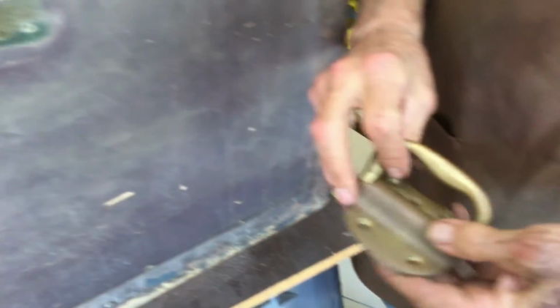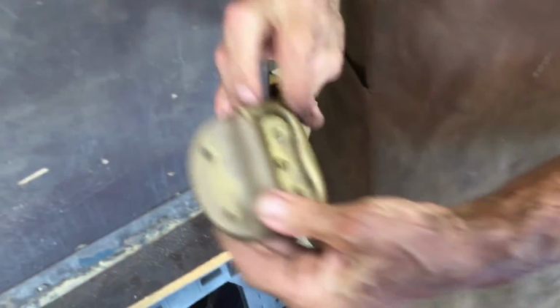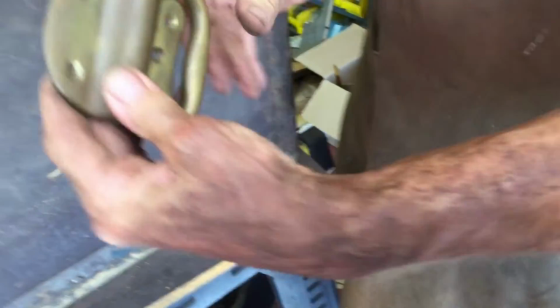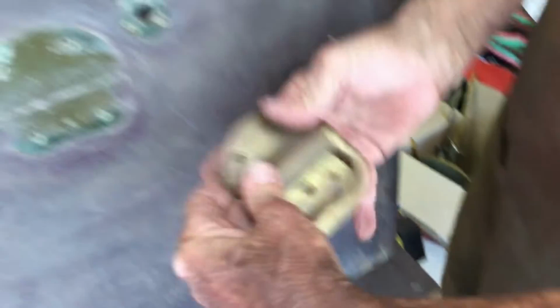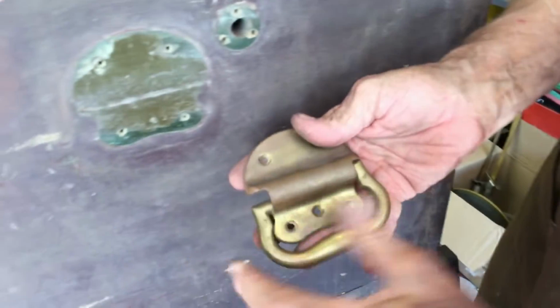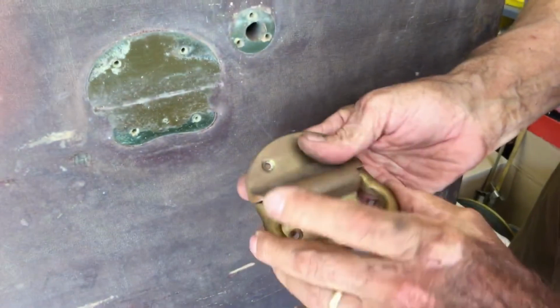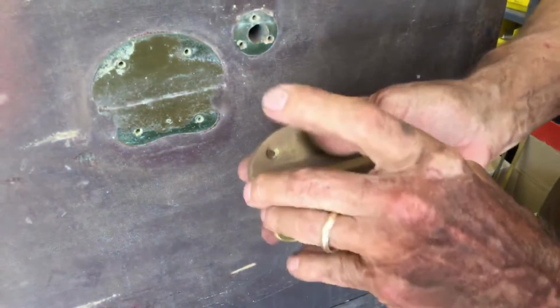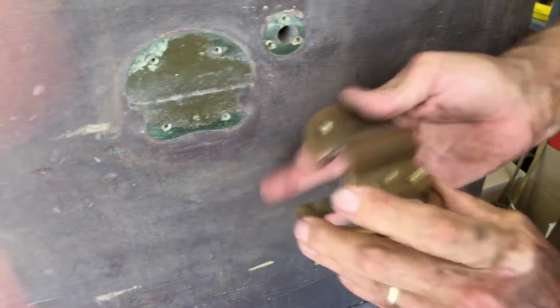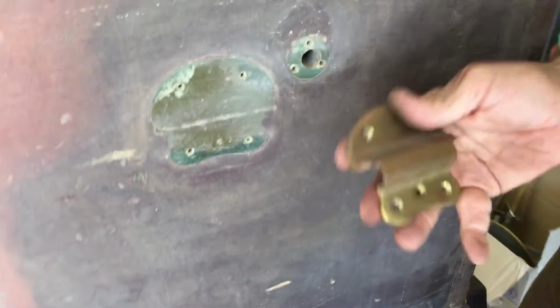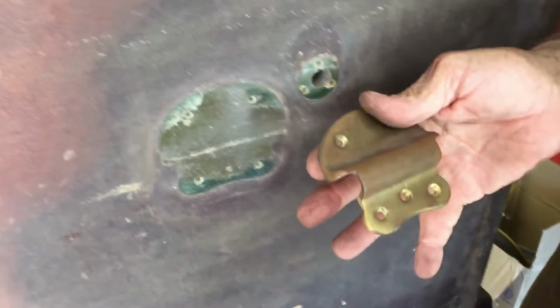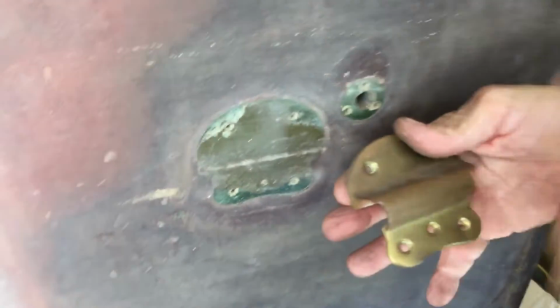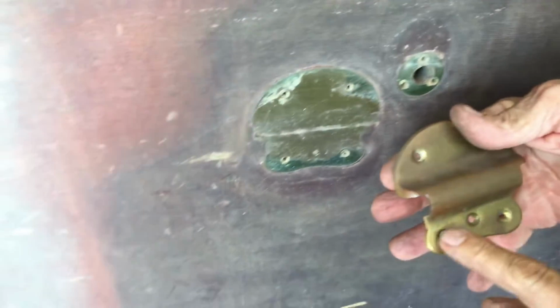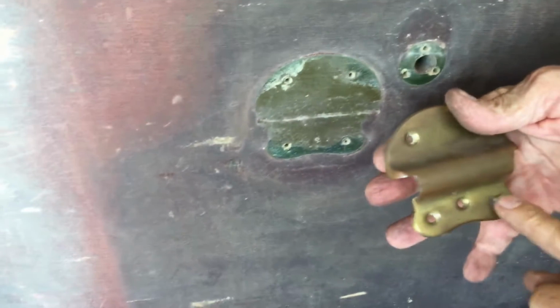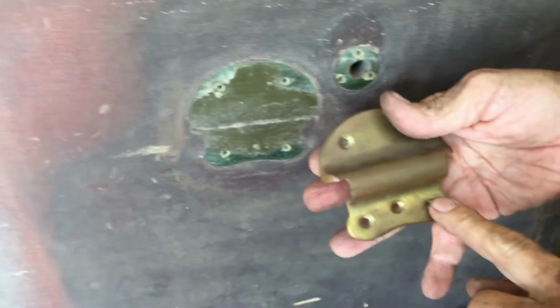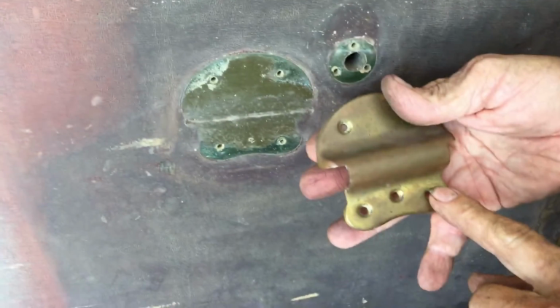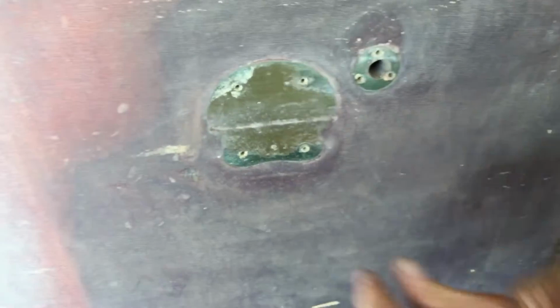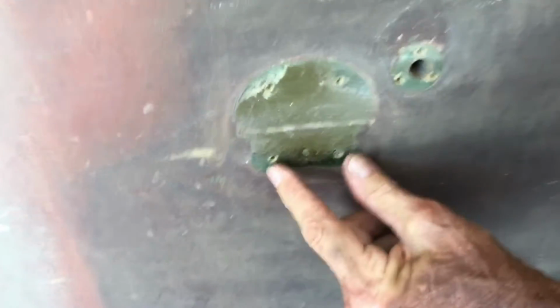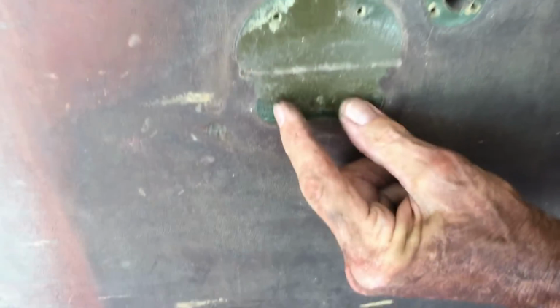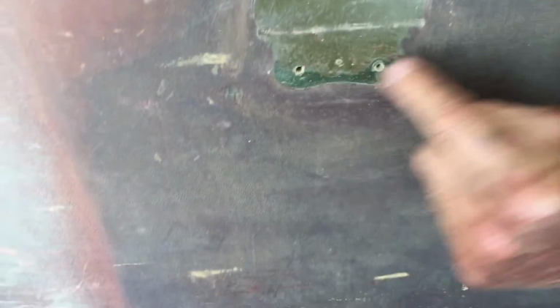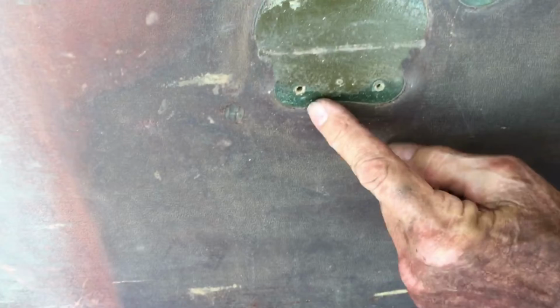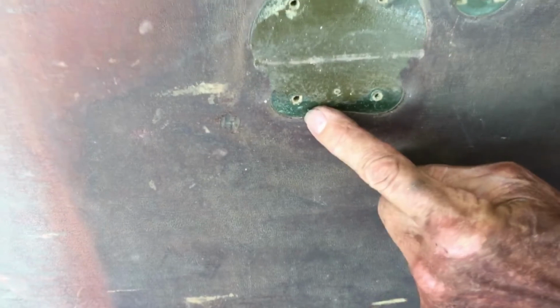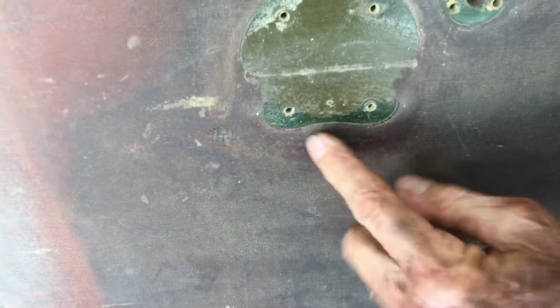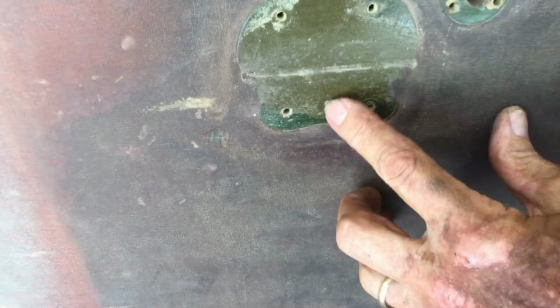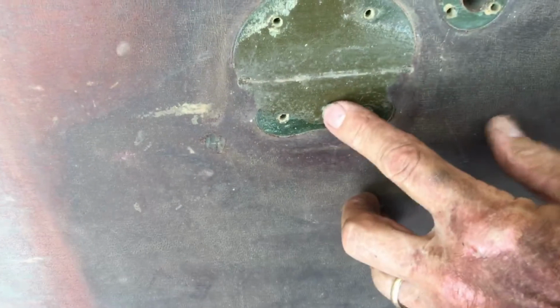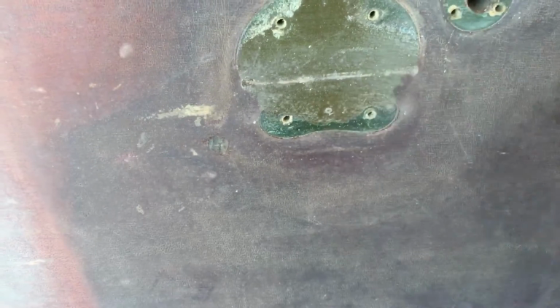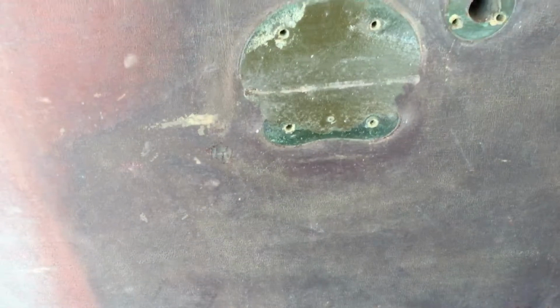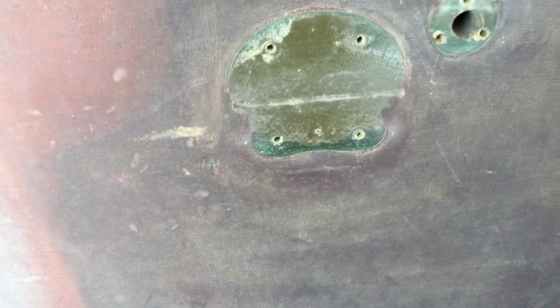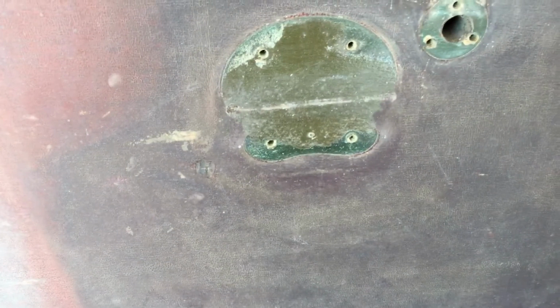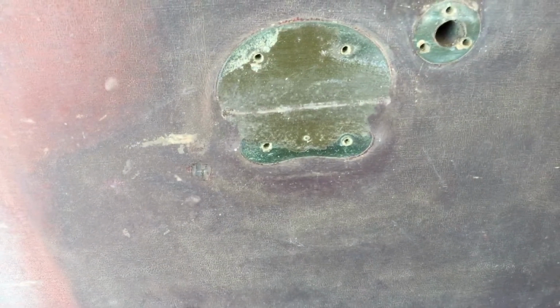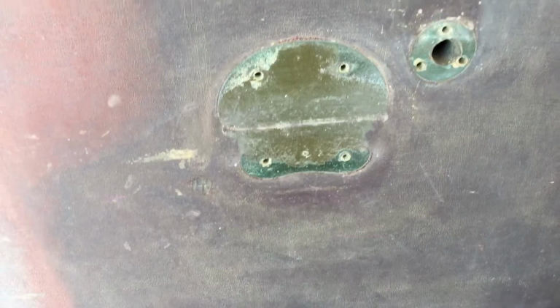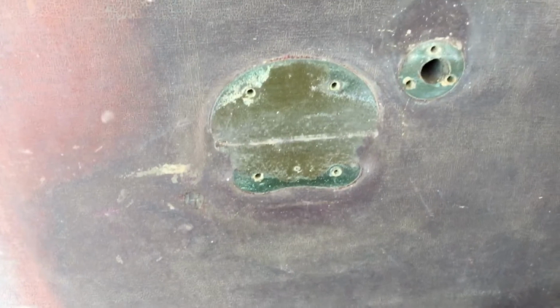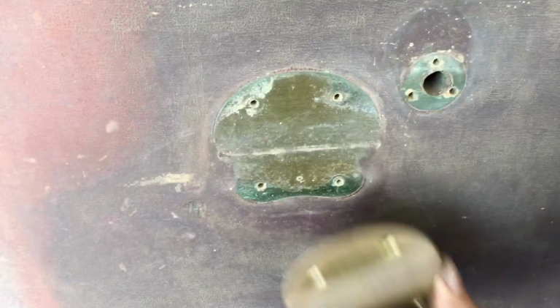These are the wonderful hinges that they have. But if you notice, I have three holes here, but I only have two holes here at the bottom for the hinge. Somebody forgot to punch a hole for the other screw — they left it out at the factory.